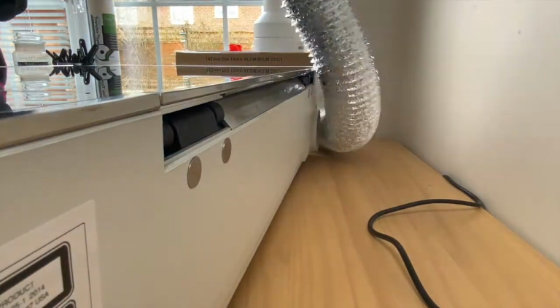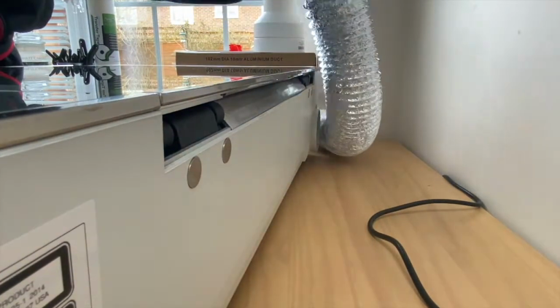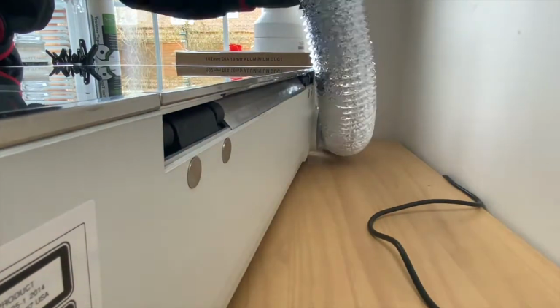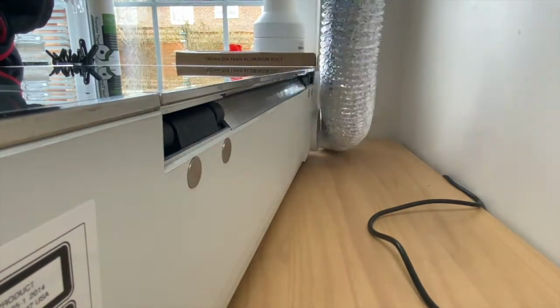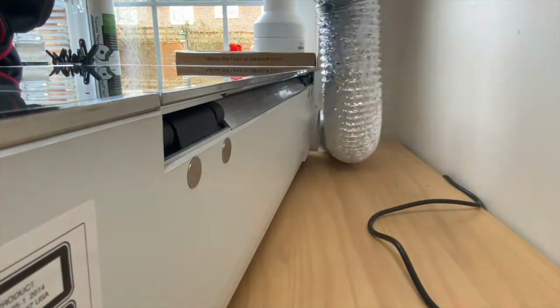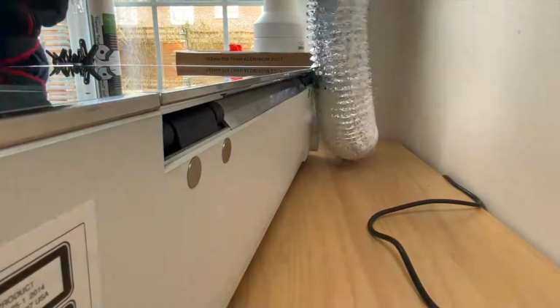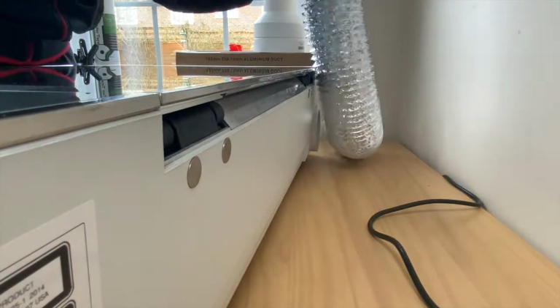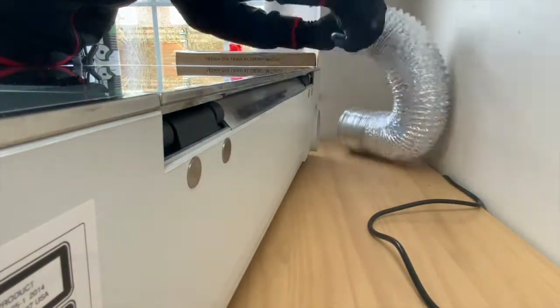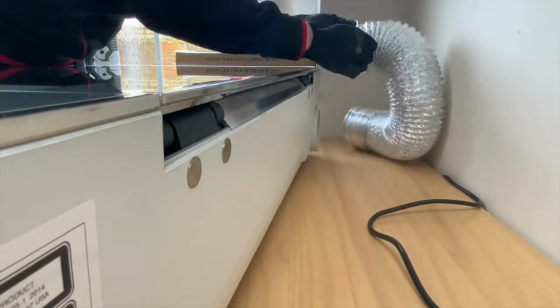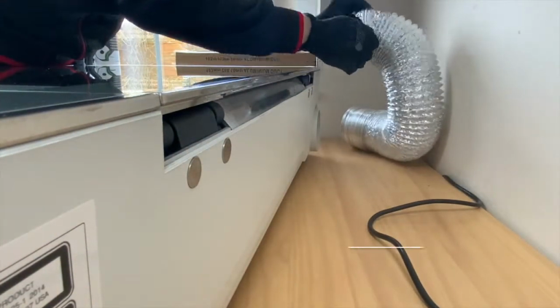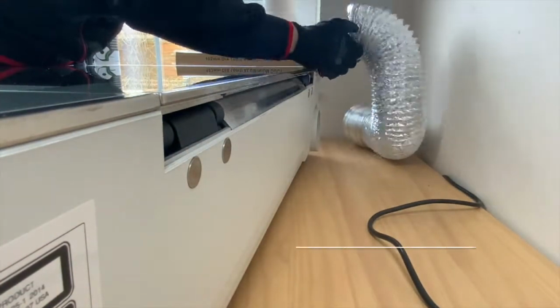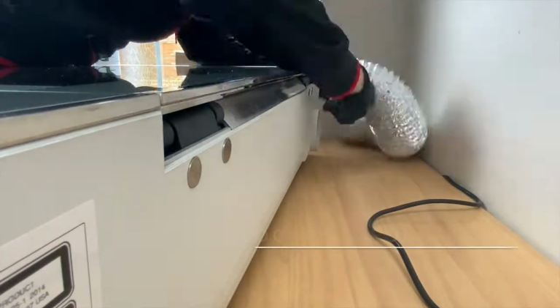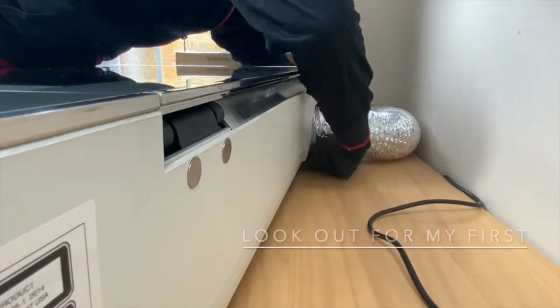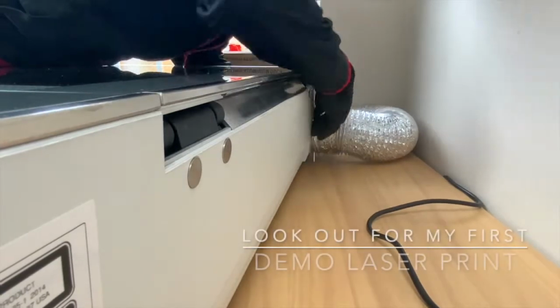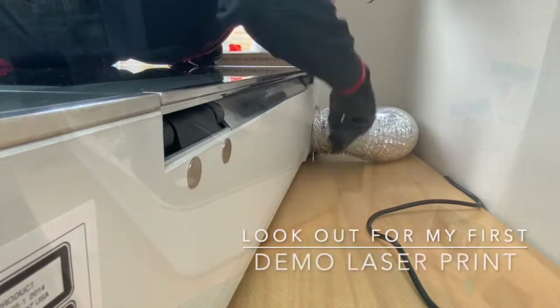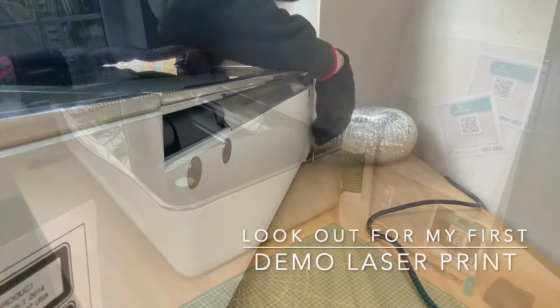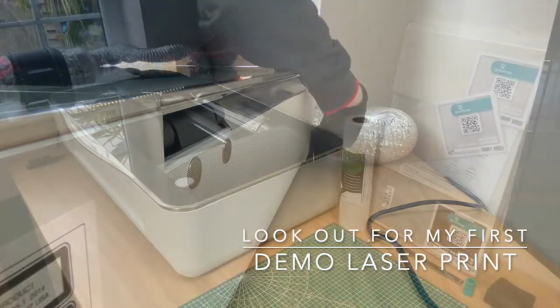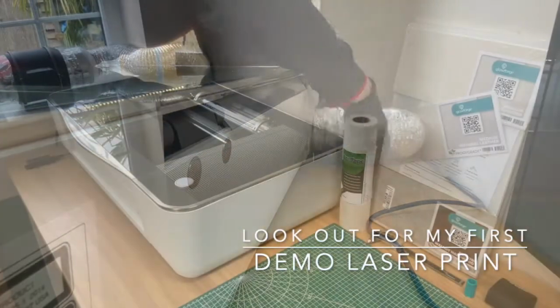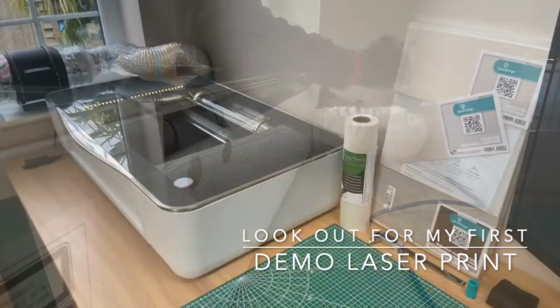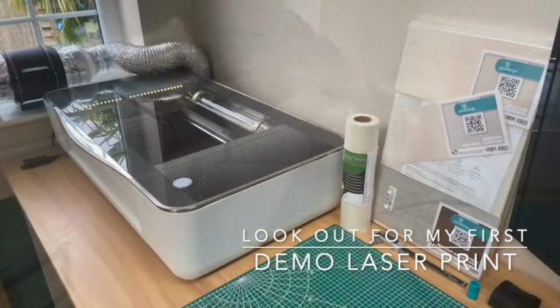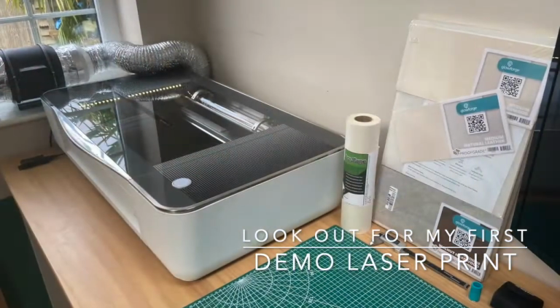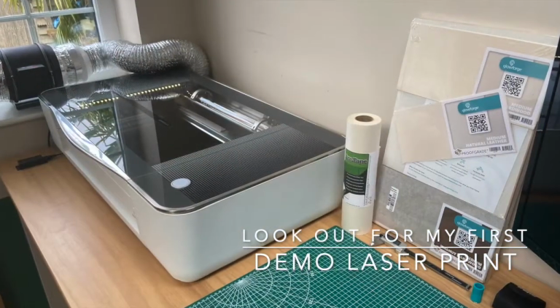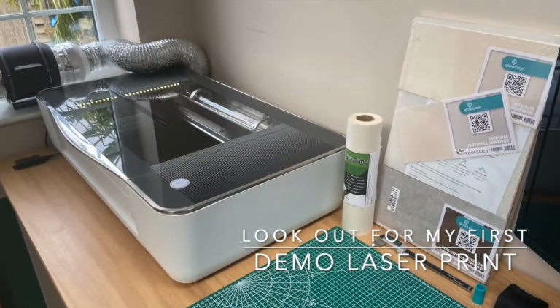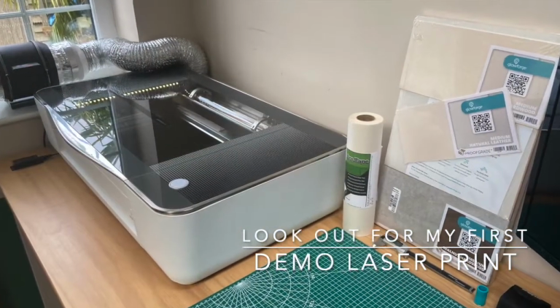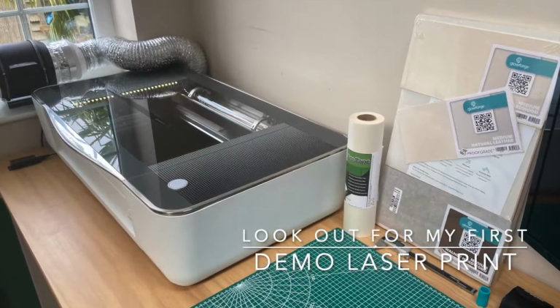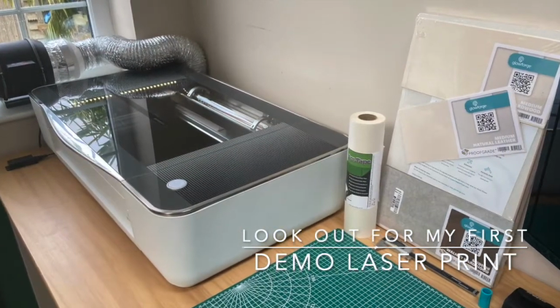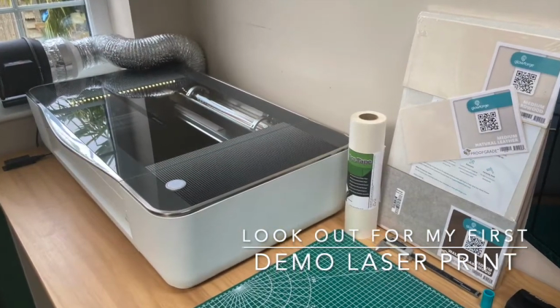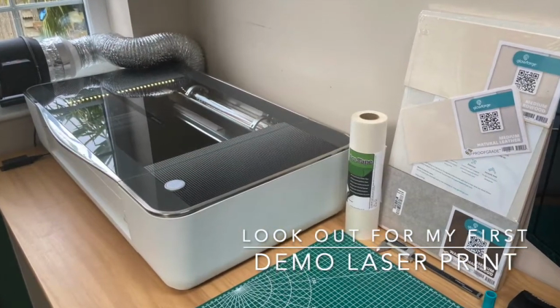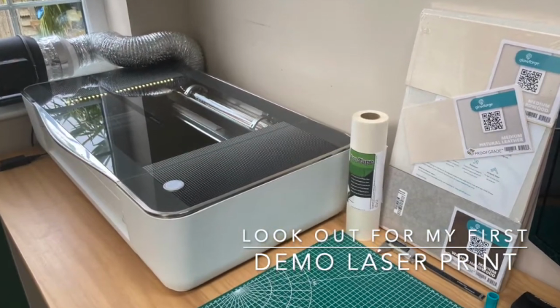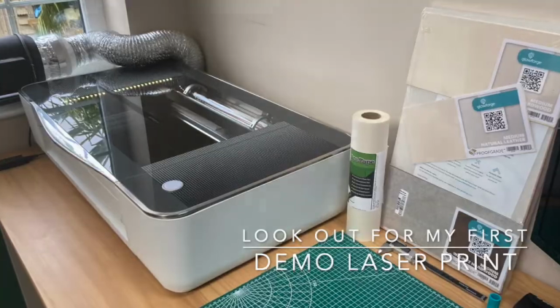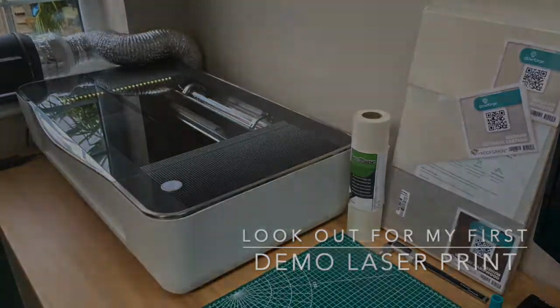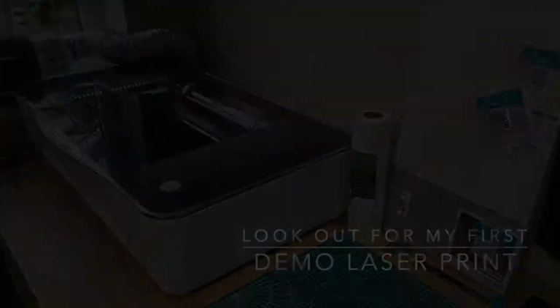In the next video I'll have a little demo of the first print. Look forward to that and look up my channel for that next video. Thanks for watching.